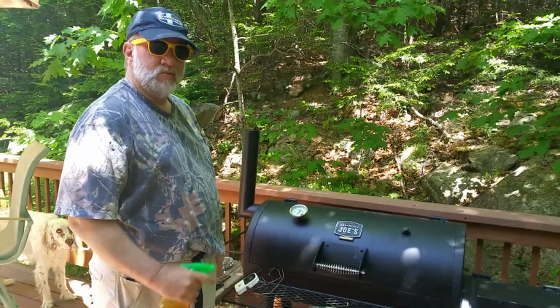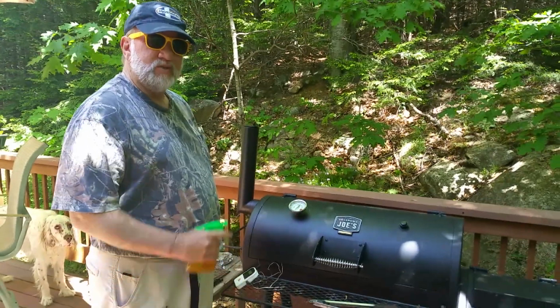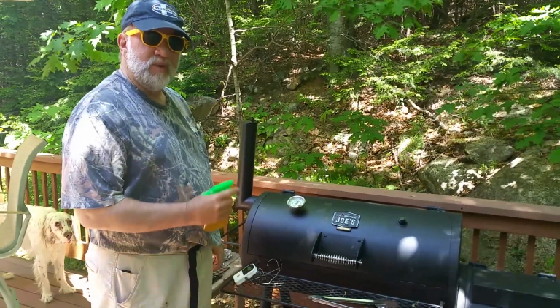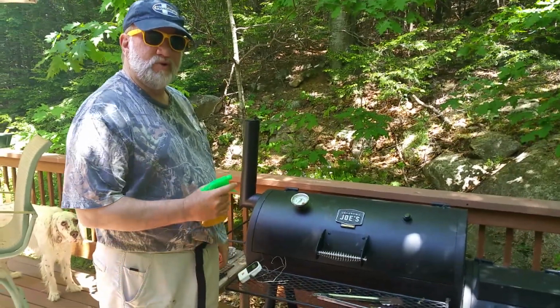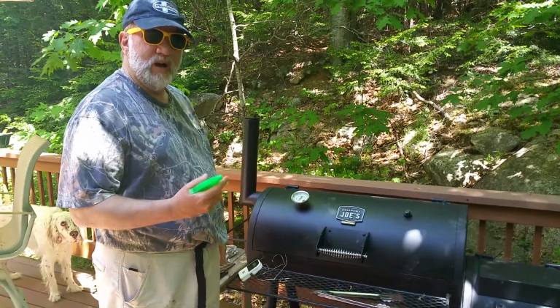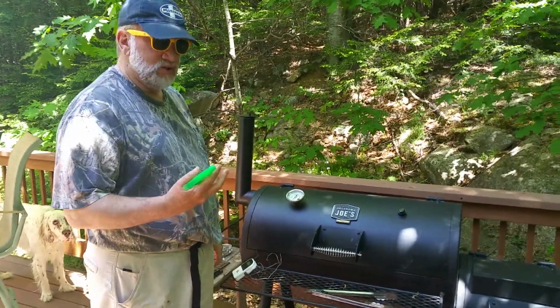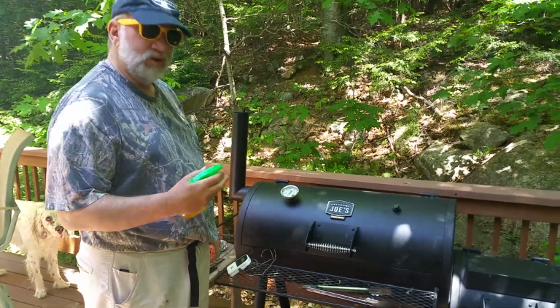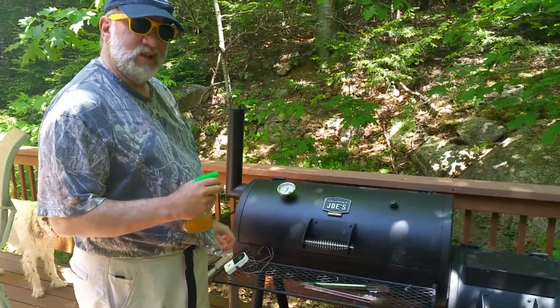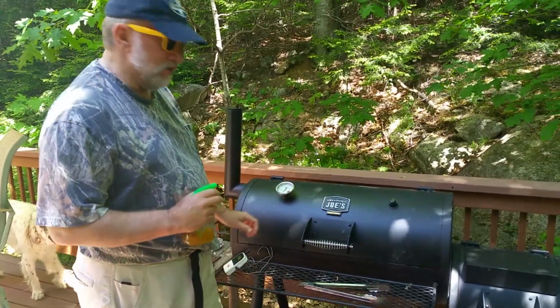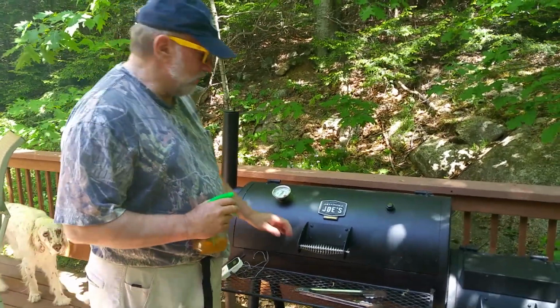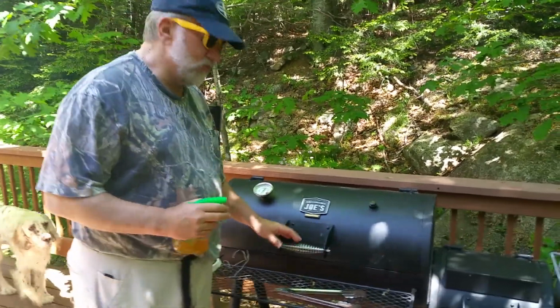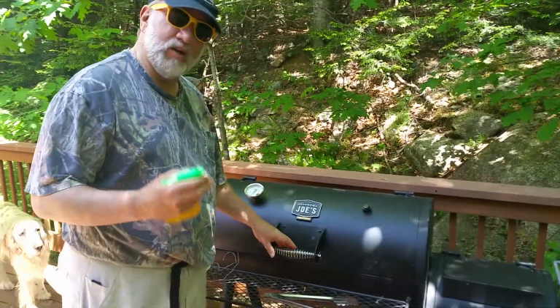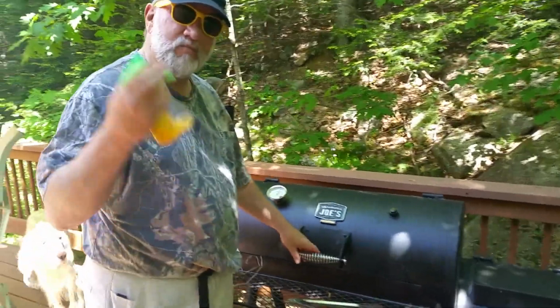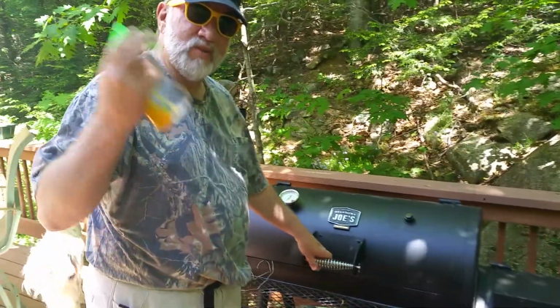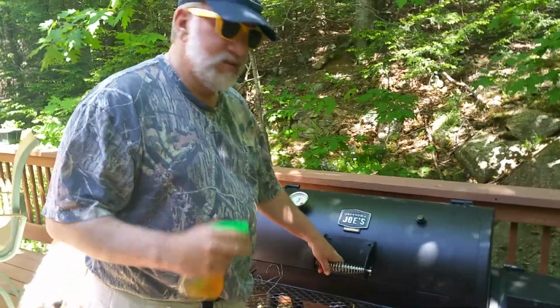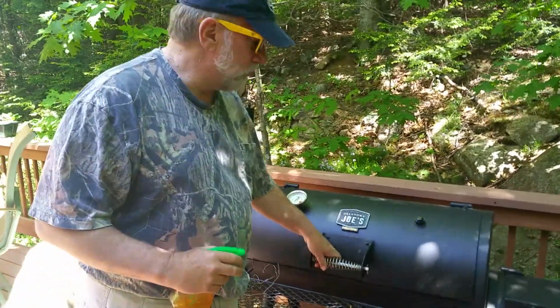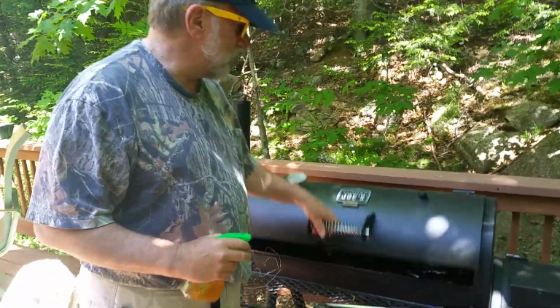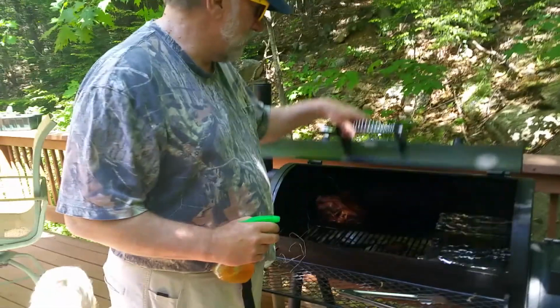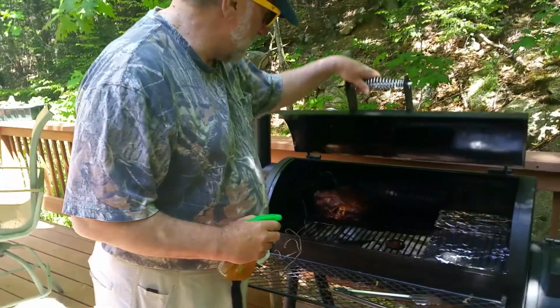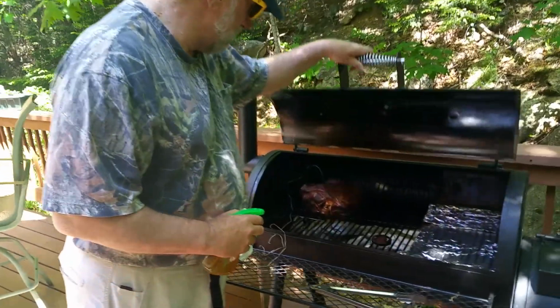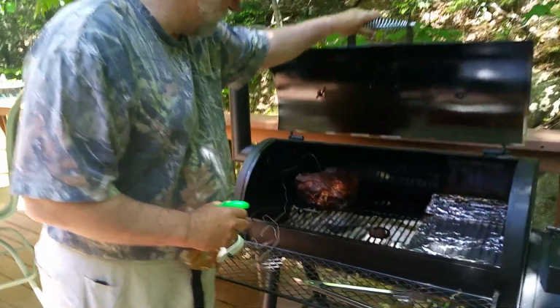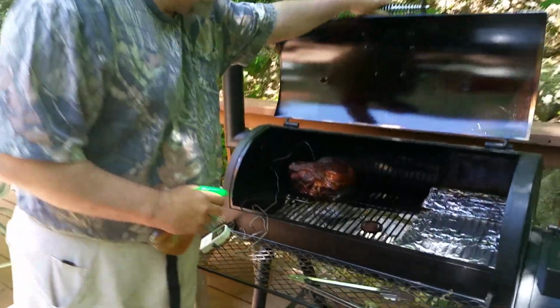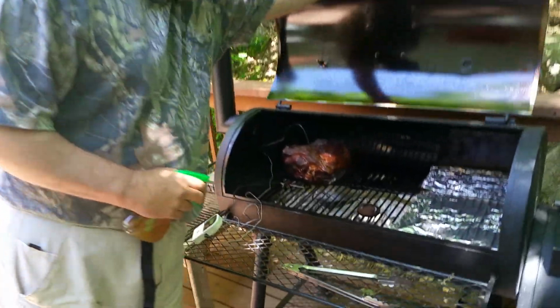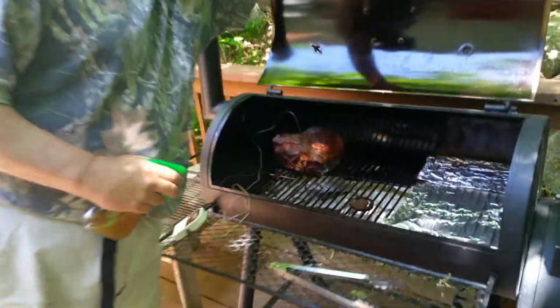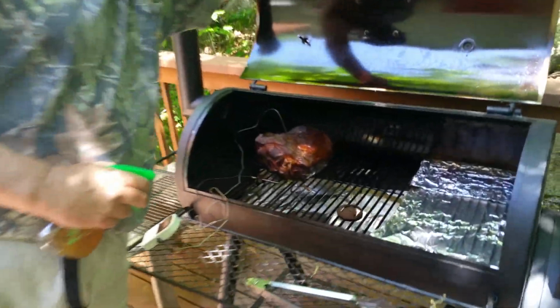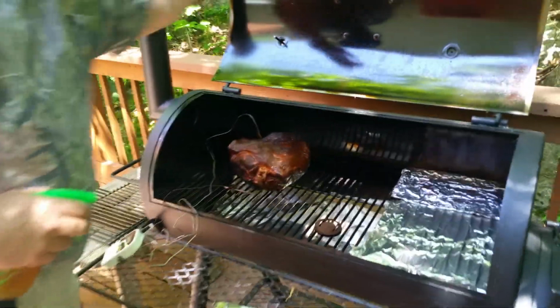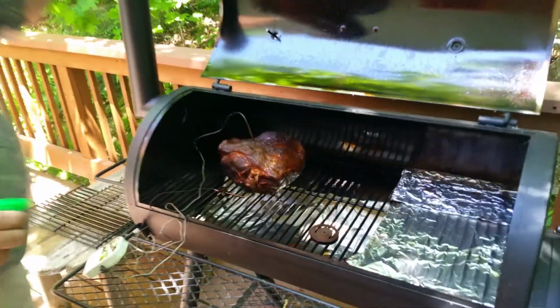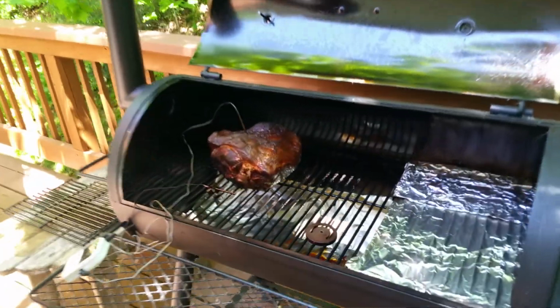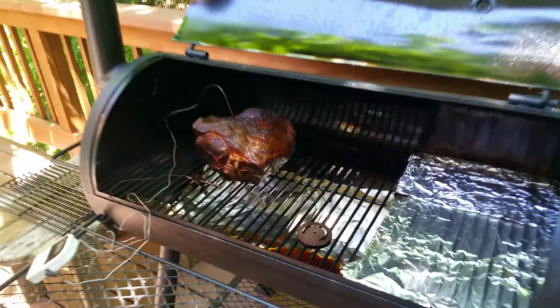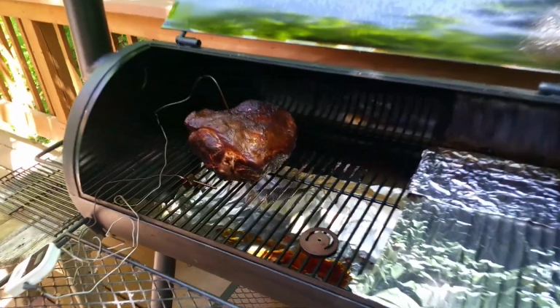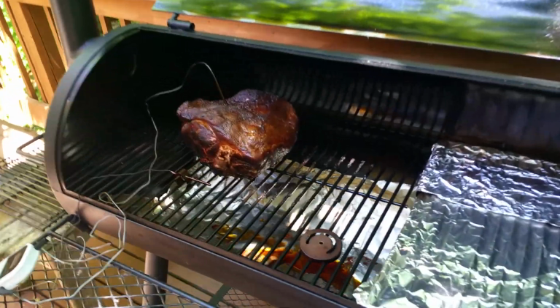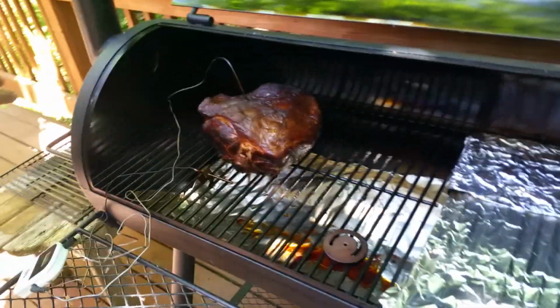Well, it's been about four hours, so we're going to see how it's looking. We're going to spritz it a little bit here. Well, that looks like she's coming along just fine.